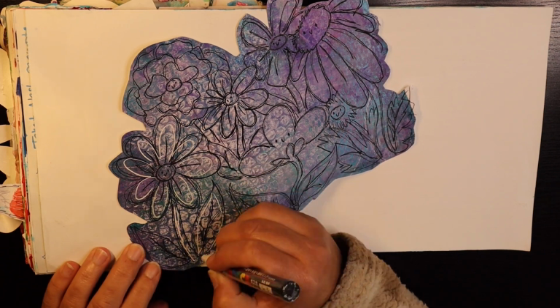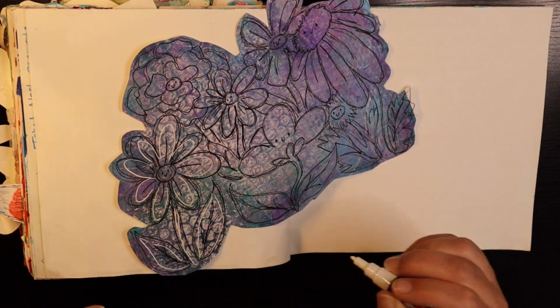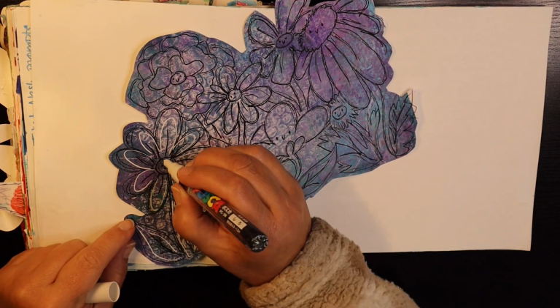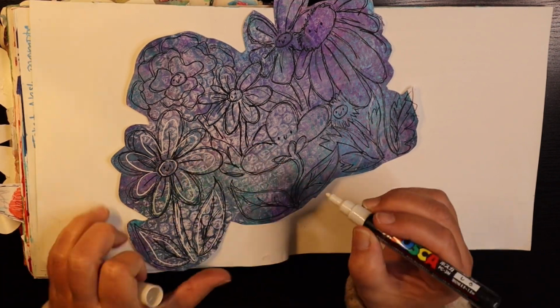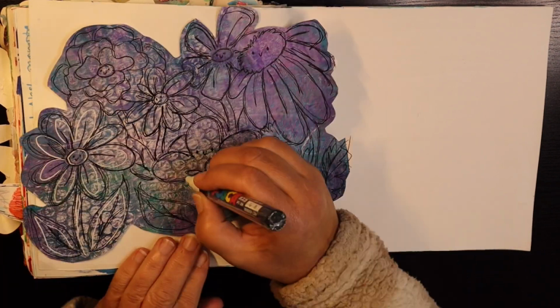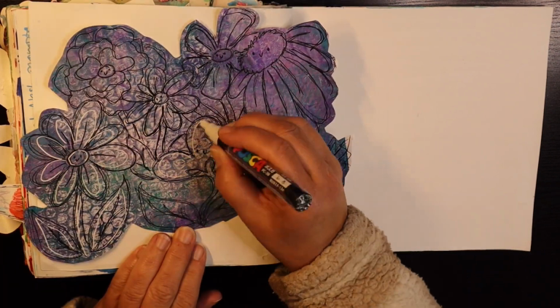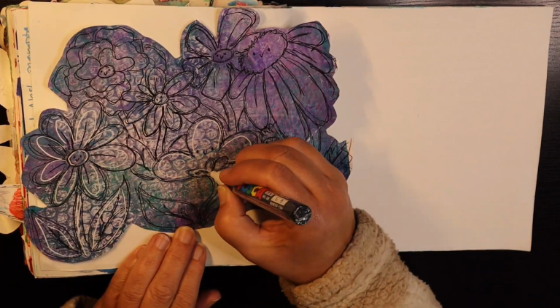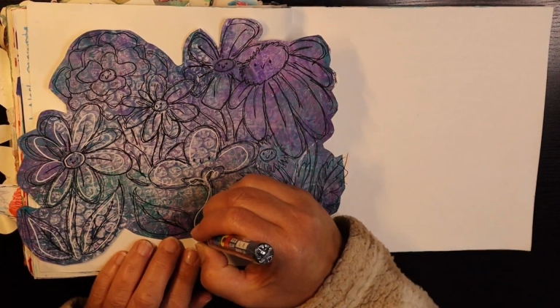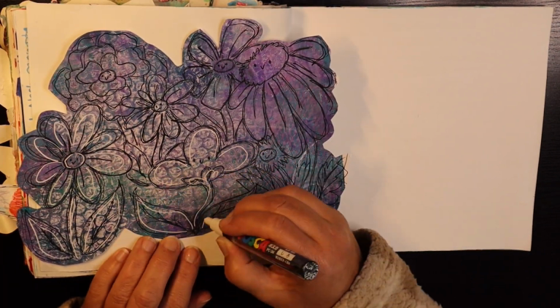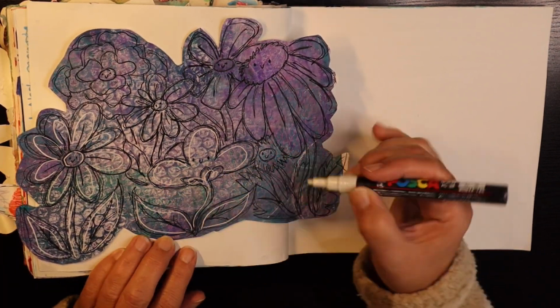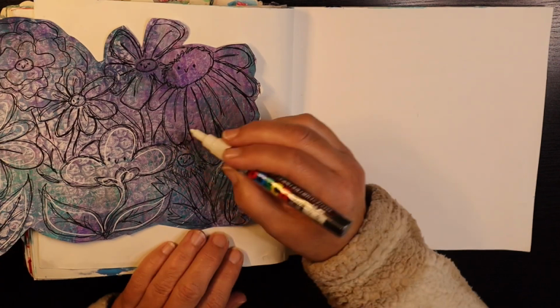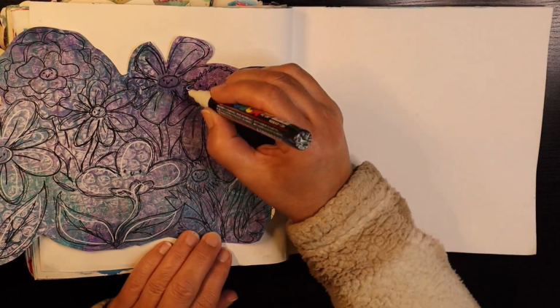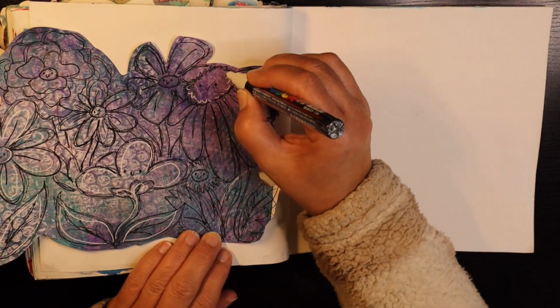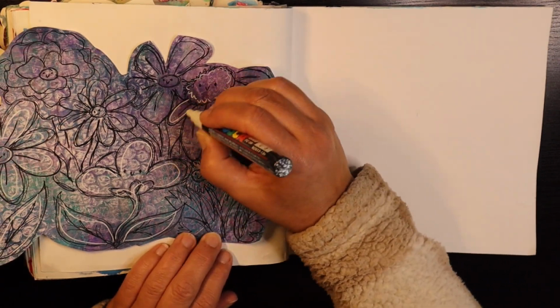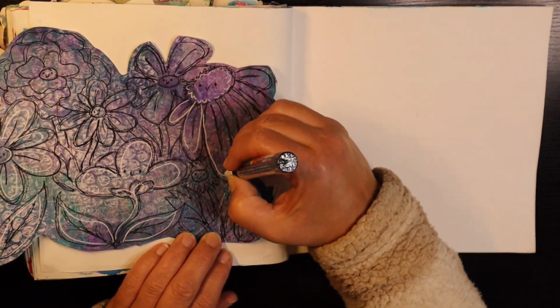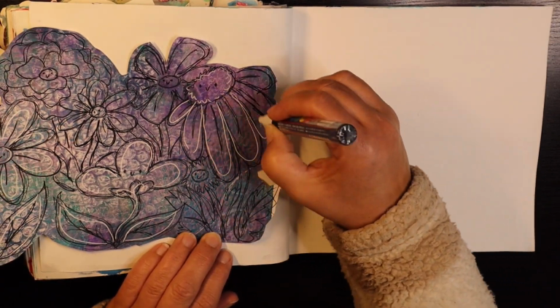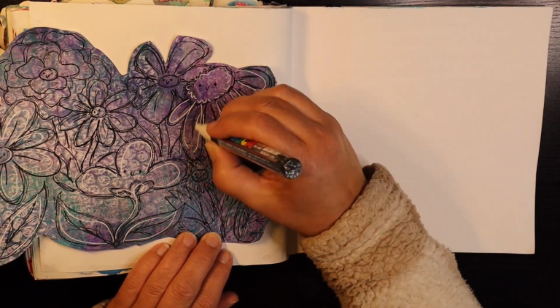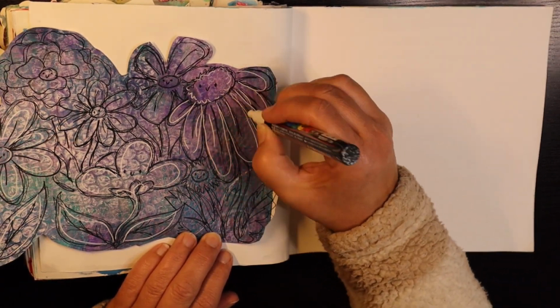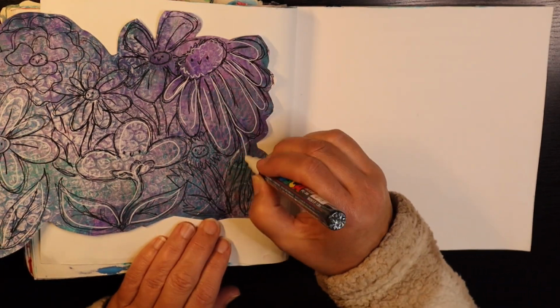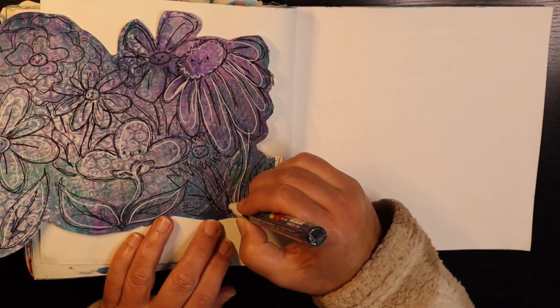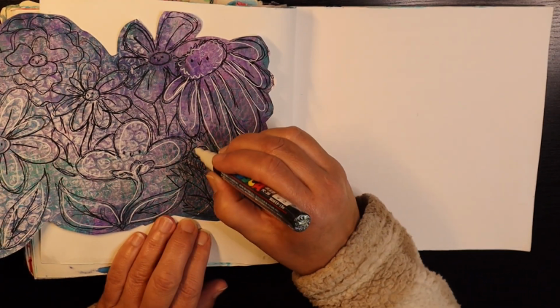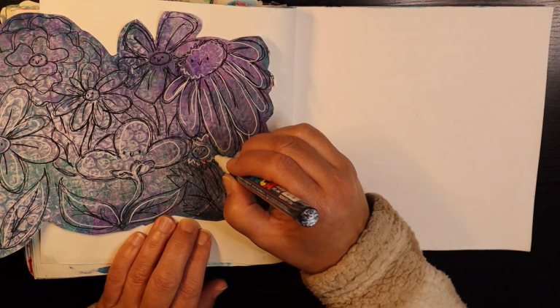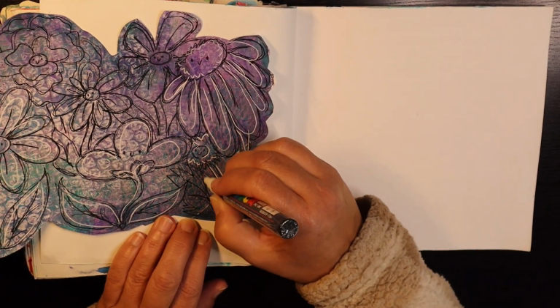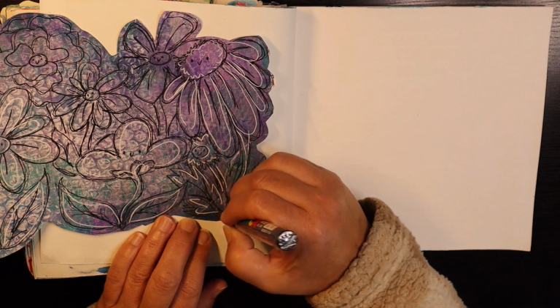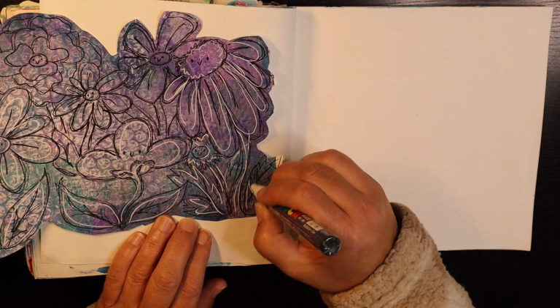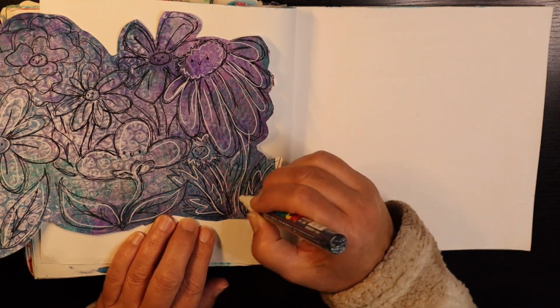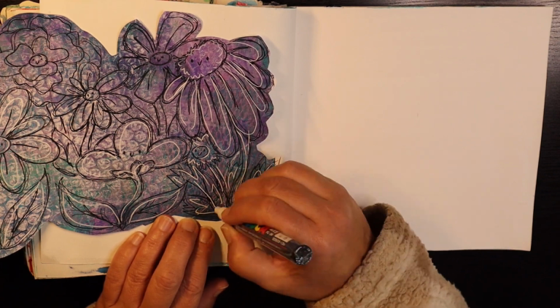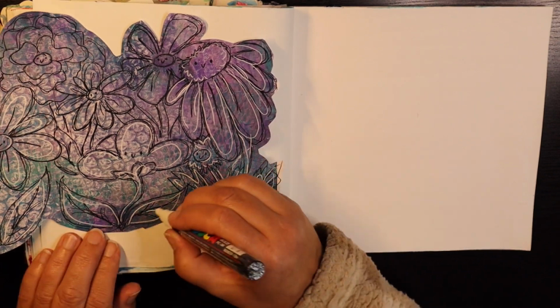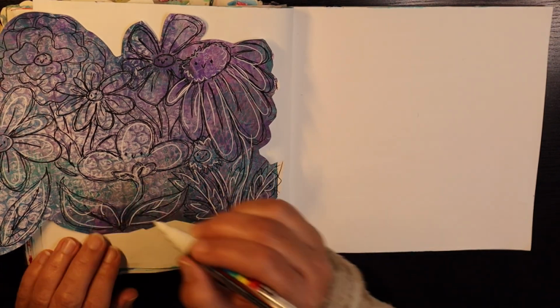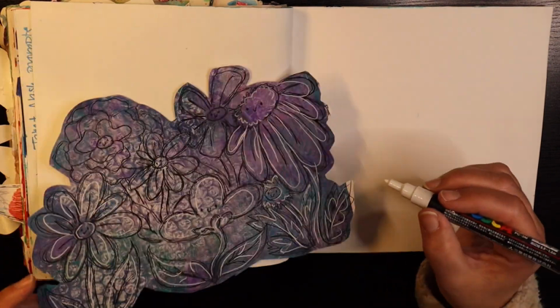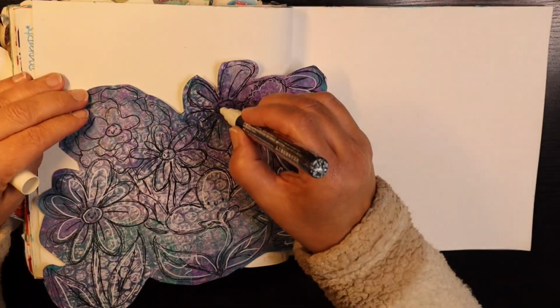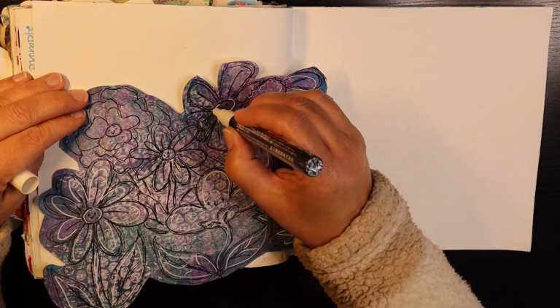So for October 2nd, the prompts were to design your own mug of the day, unicorn, painty paper flowers, and something from page 34 of a magazine.